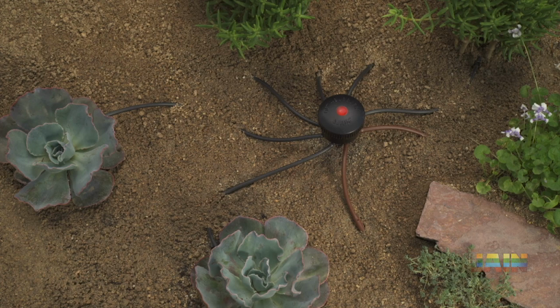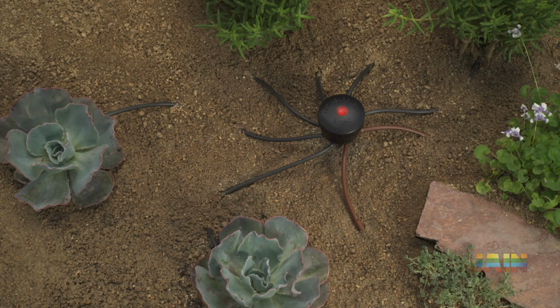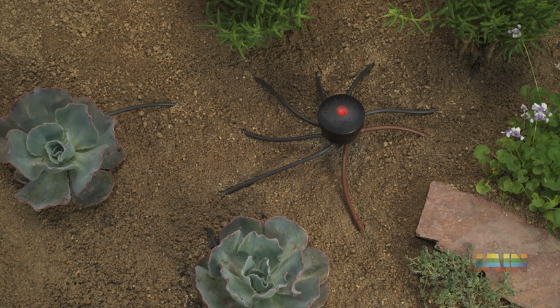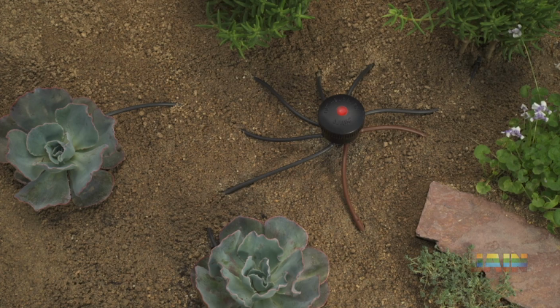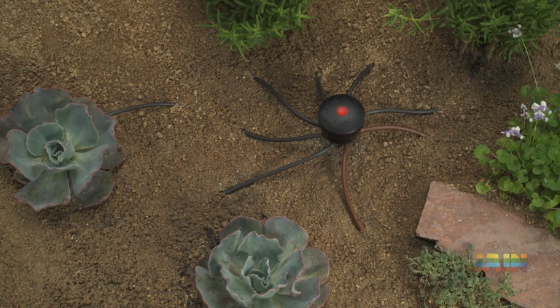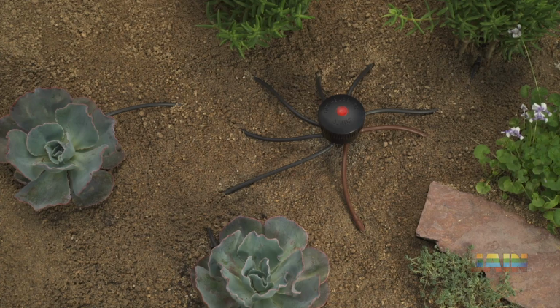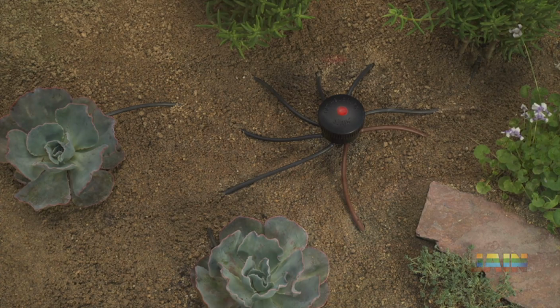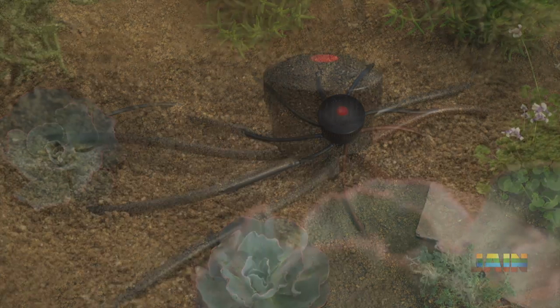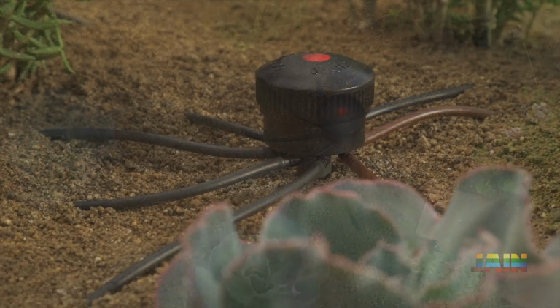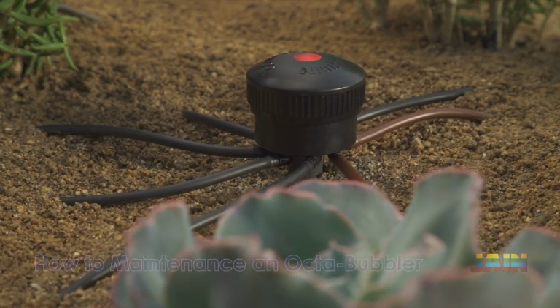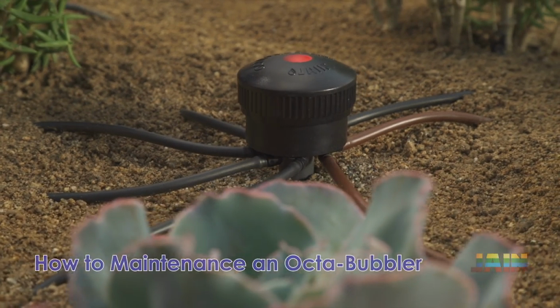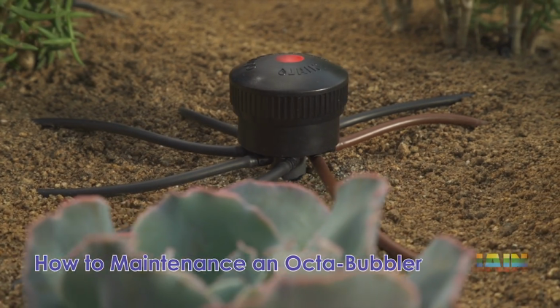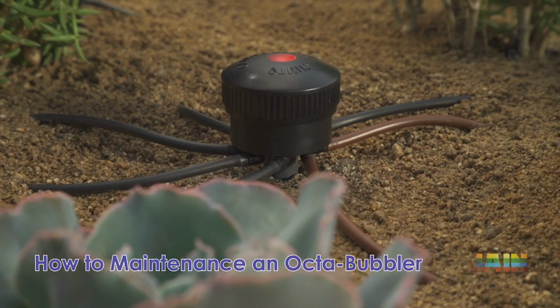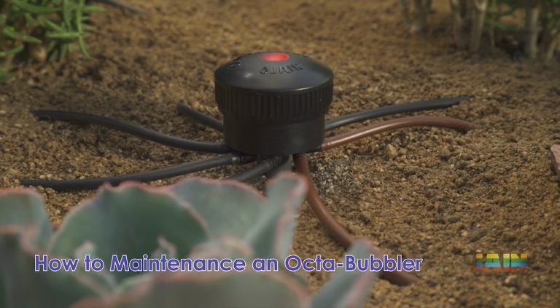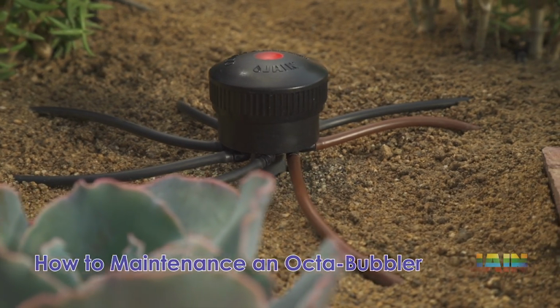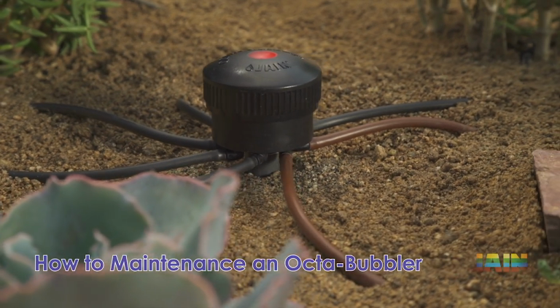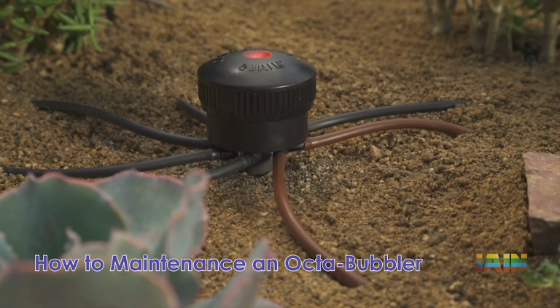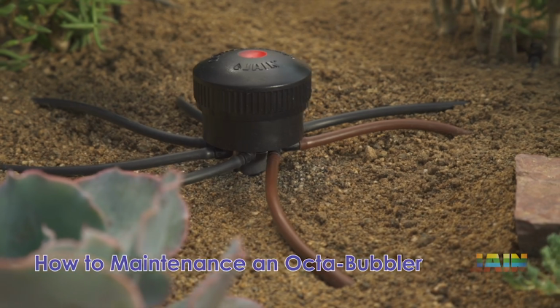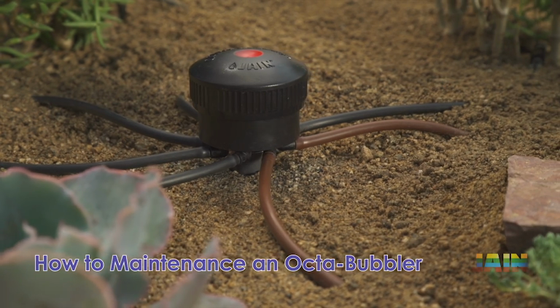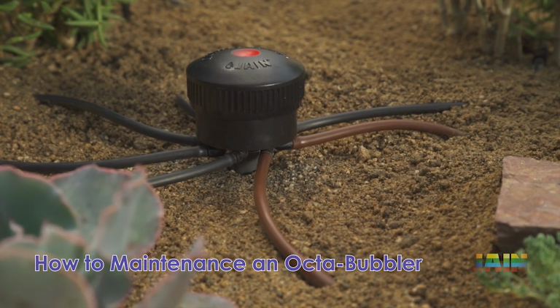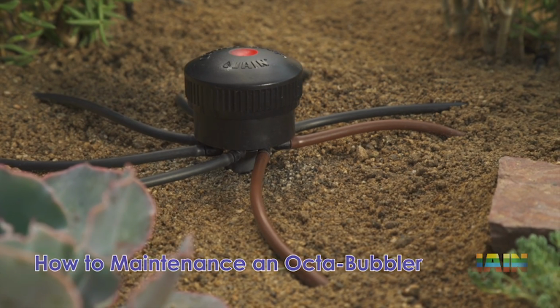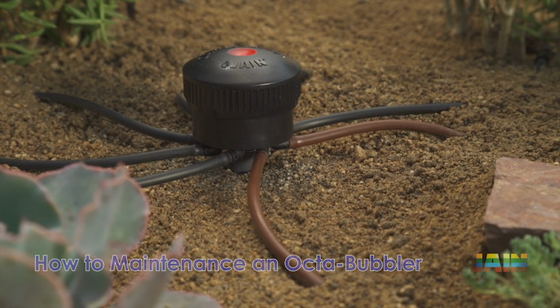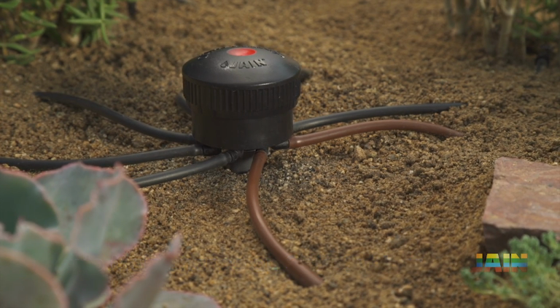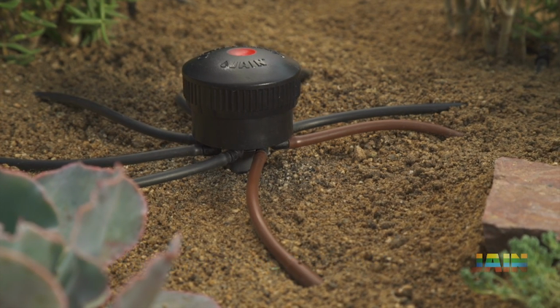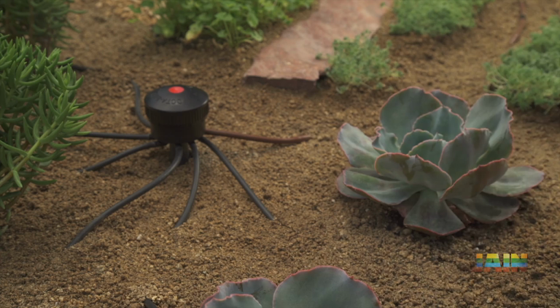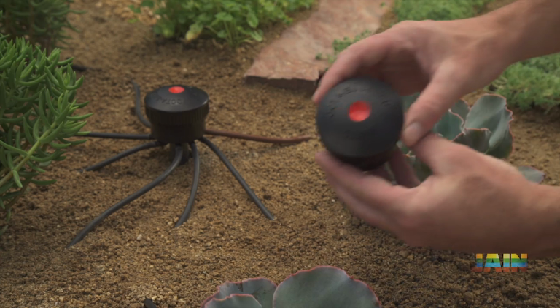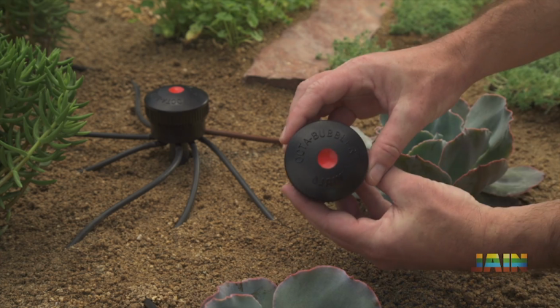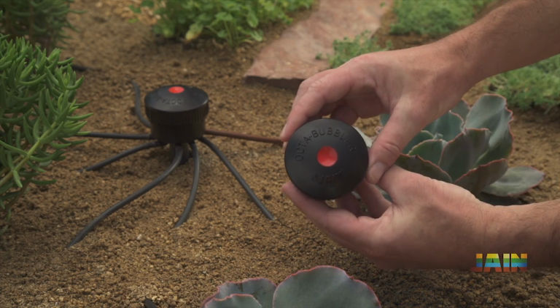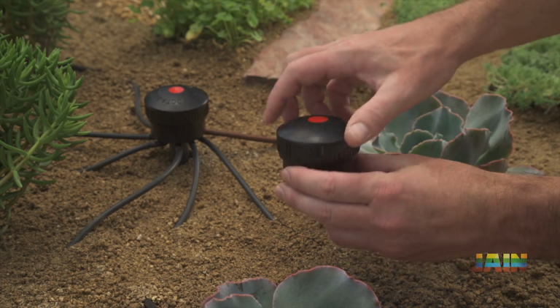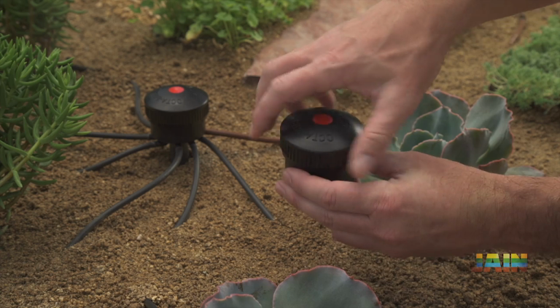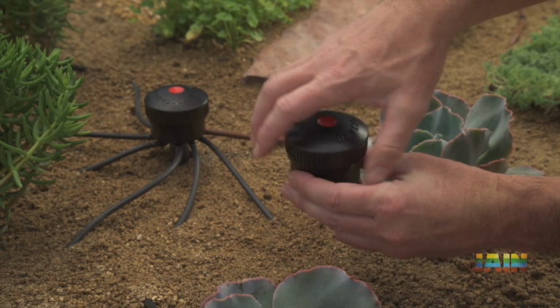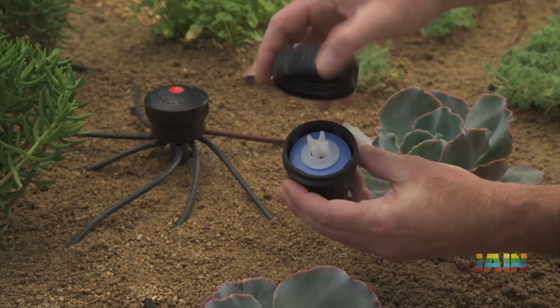The Jane Octobubbler provides 8 pressure compensating ports, complete with swivel elbows and optional port plugs. With an Octobubbler, maintenance is easy.